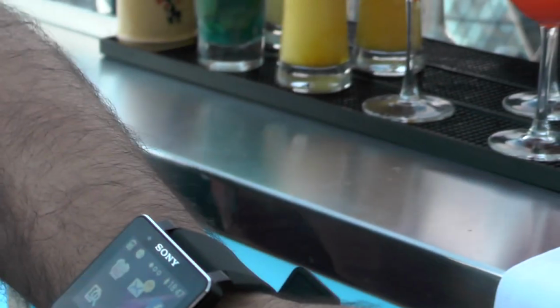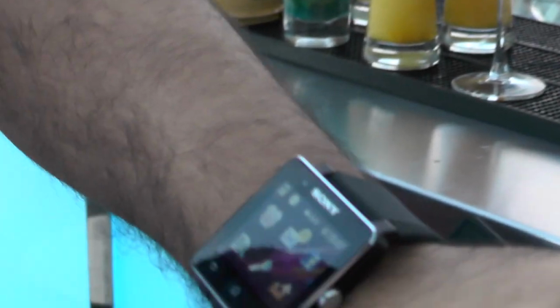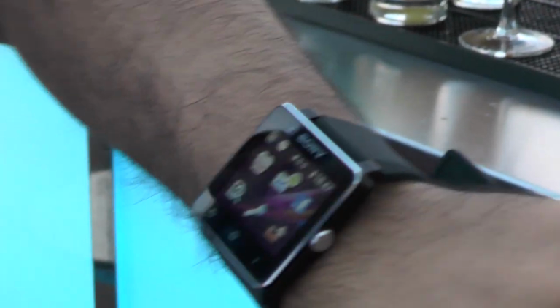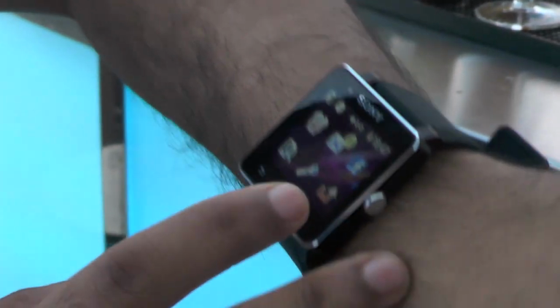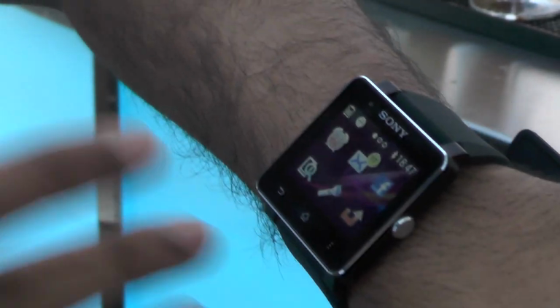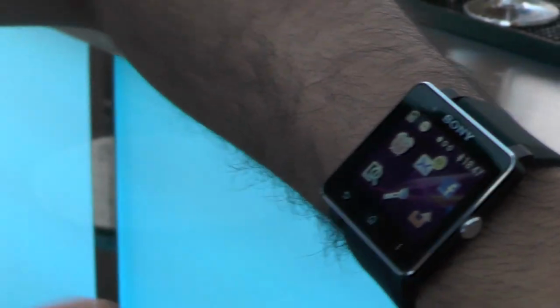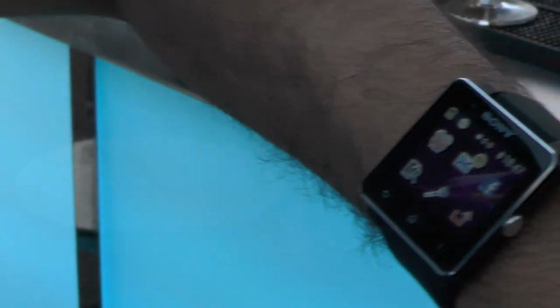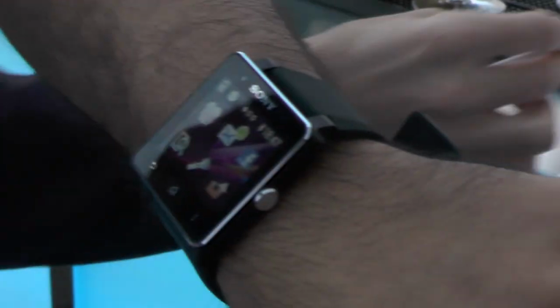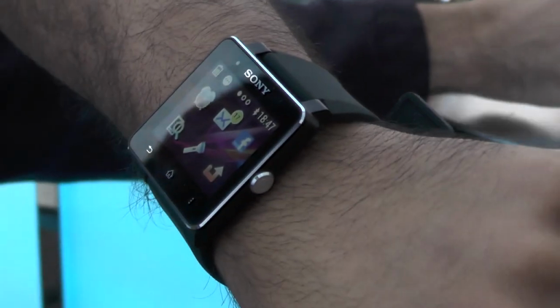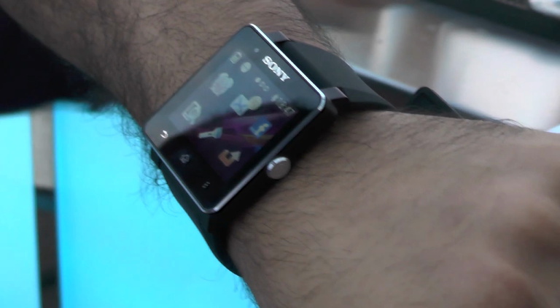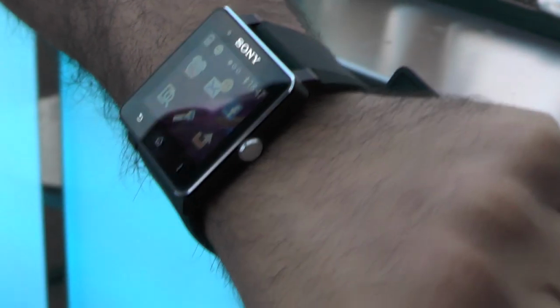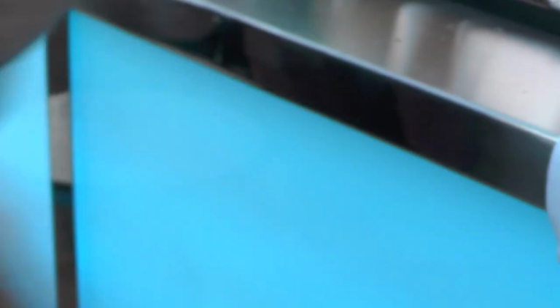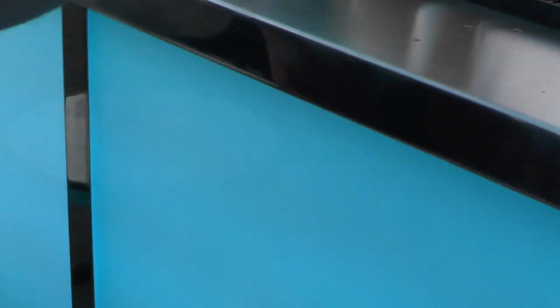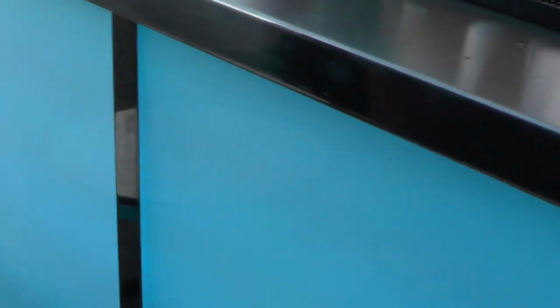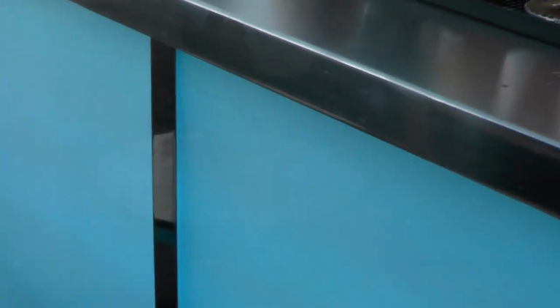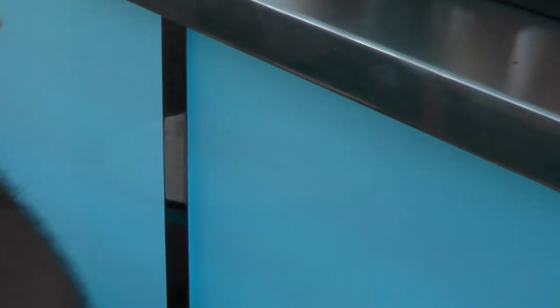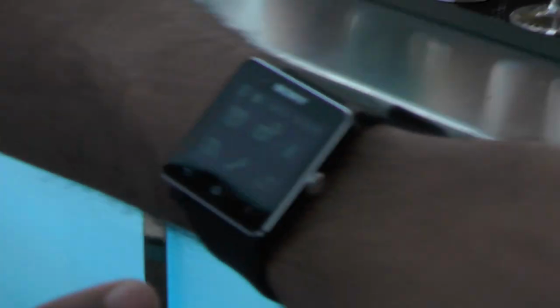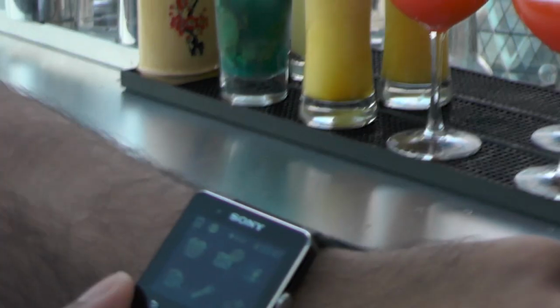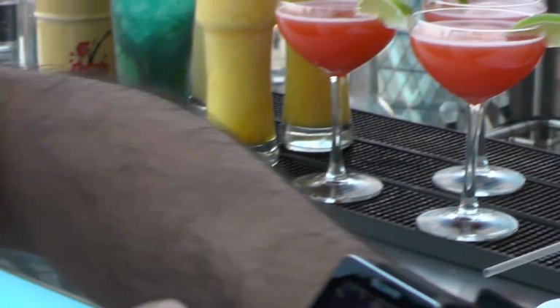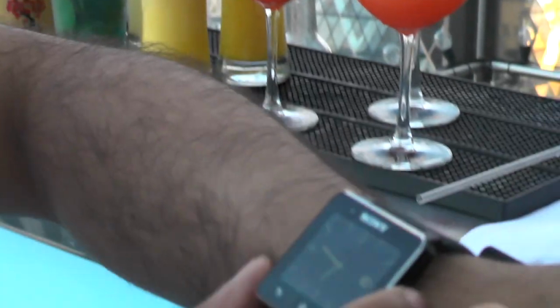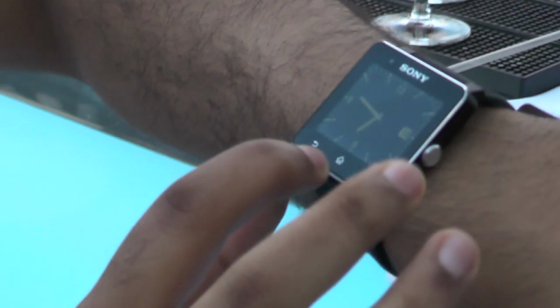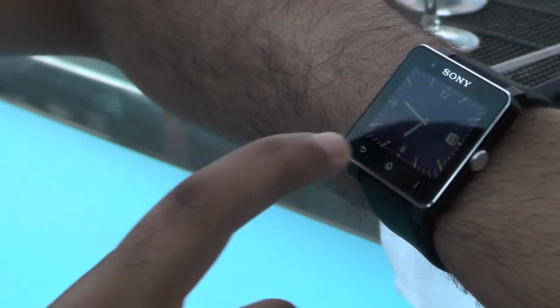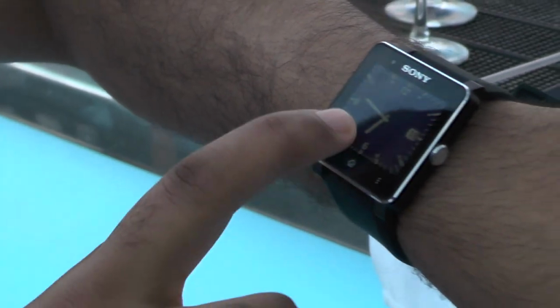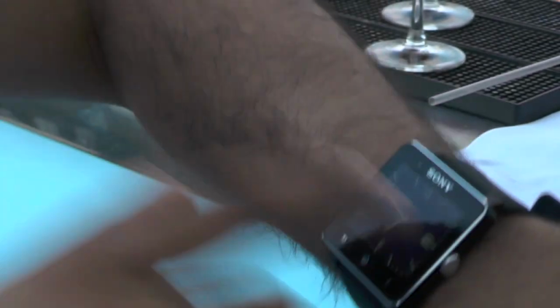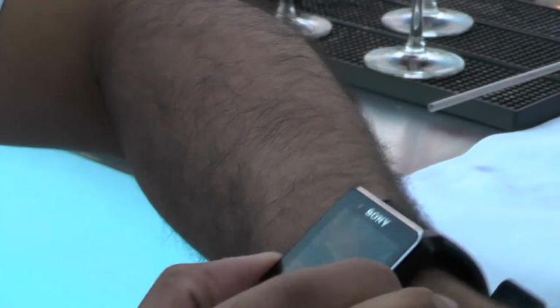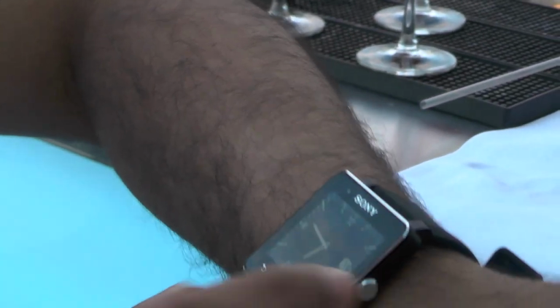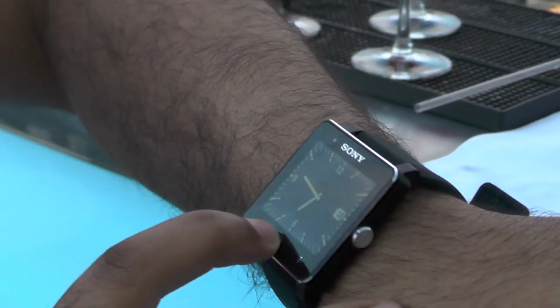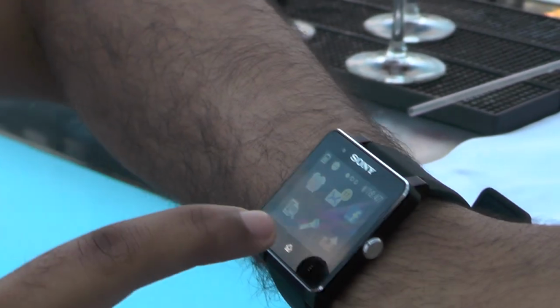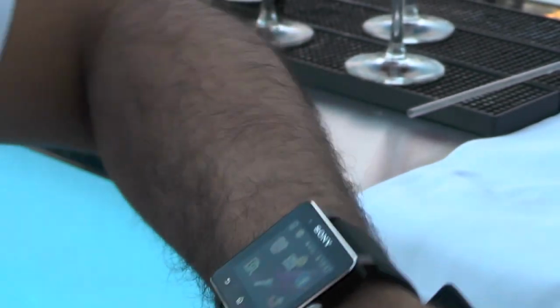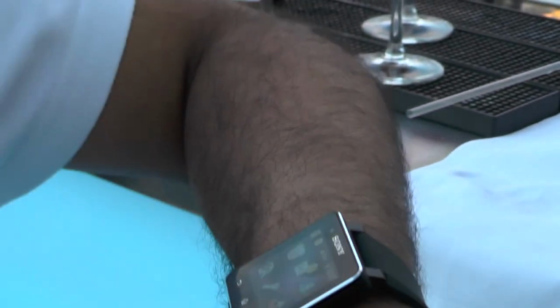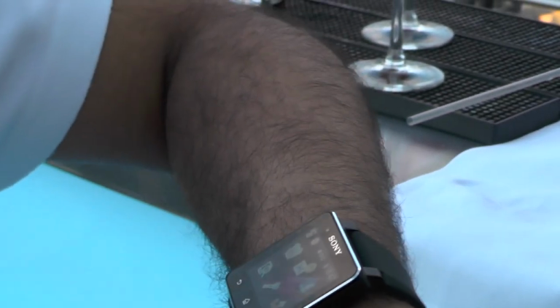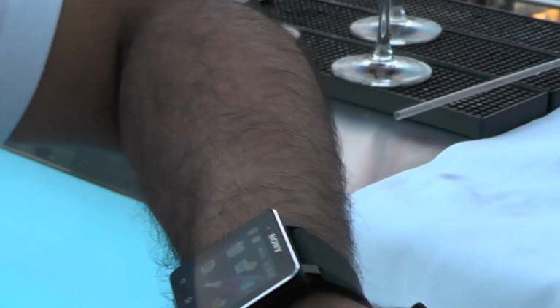Status updates appear fine. I can take and receive calls from the device. So it would say the name of the person calling and I can choose to answer or reject the call from the watch. If I answer the call, I then have to take my phone out and speak to the device.